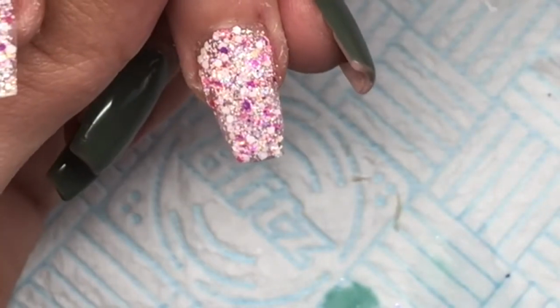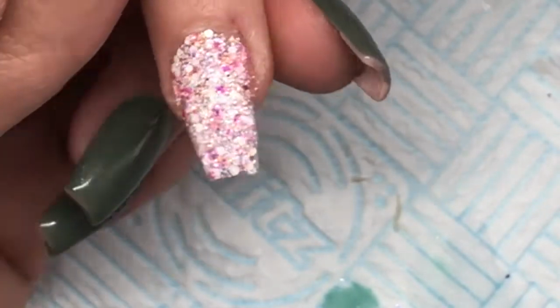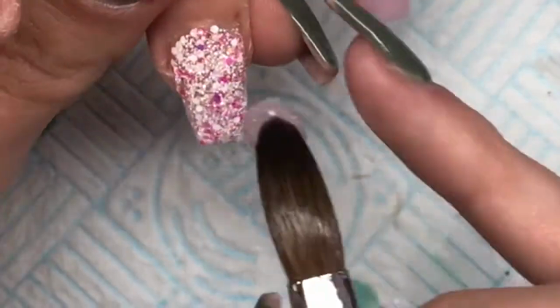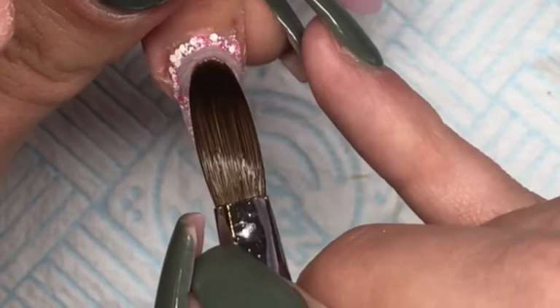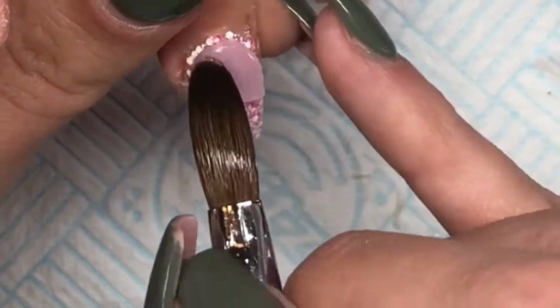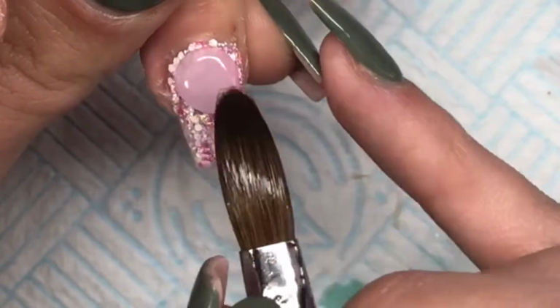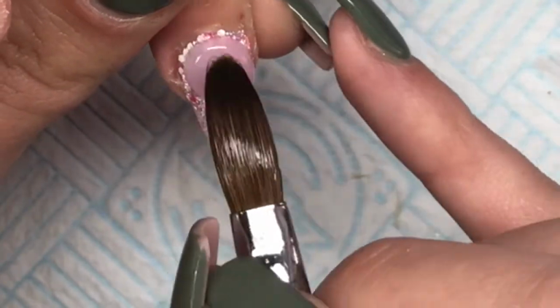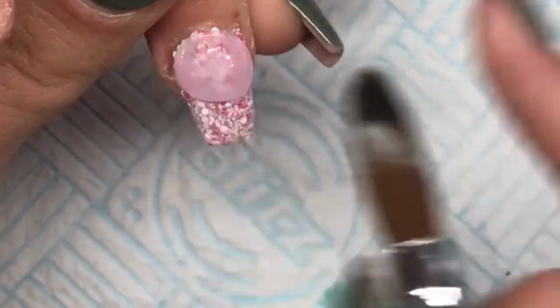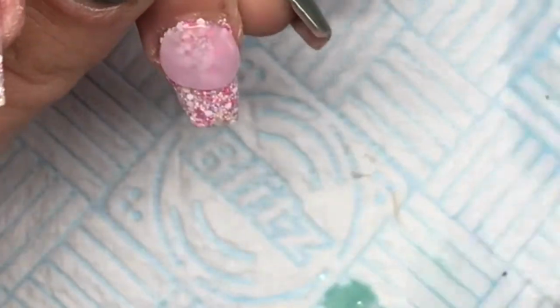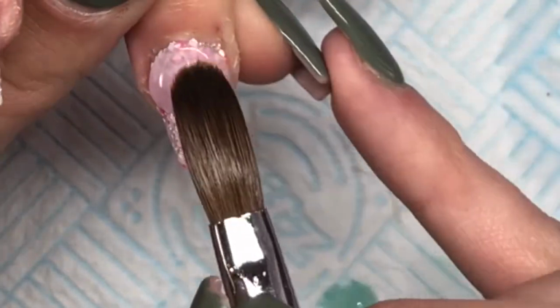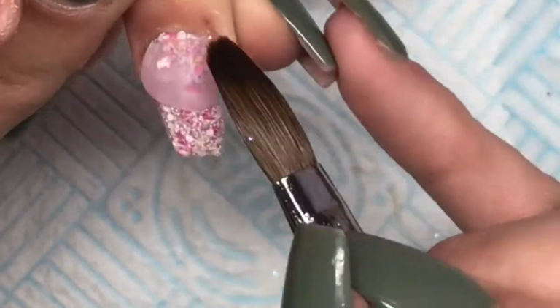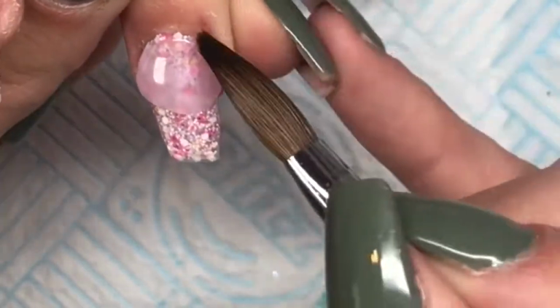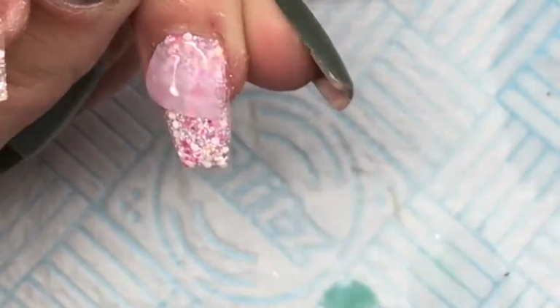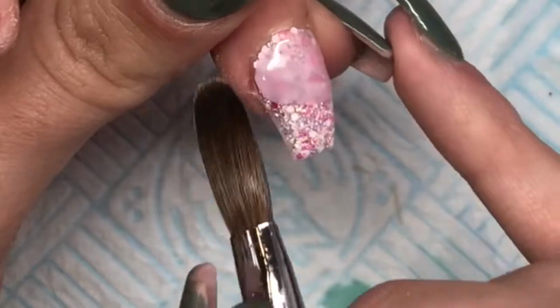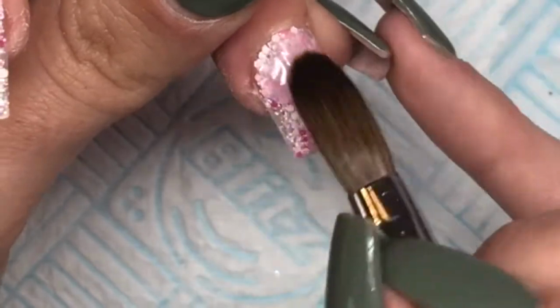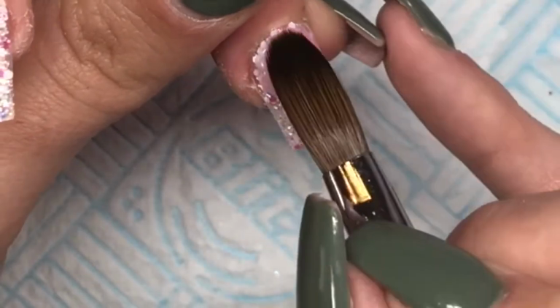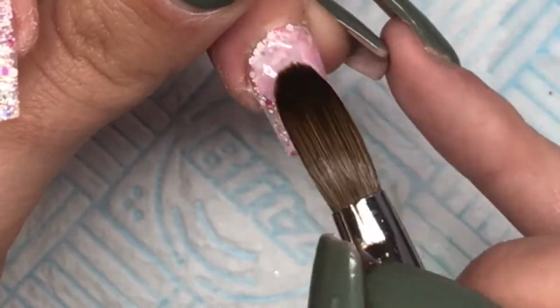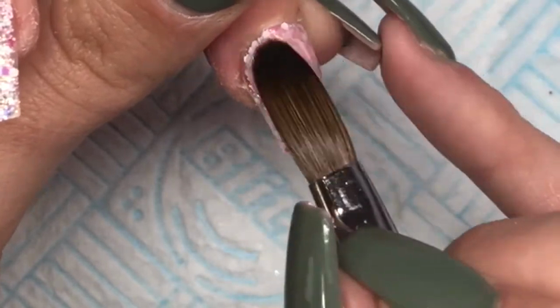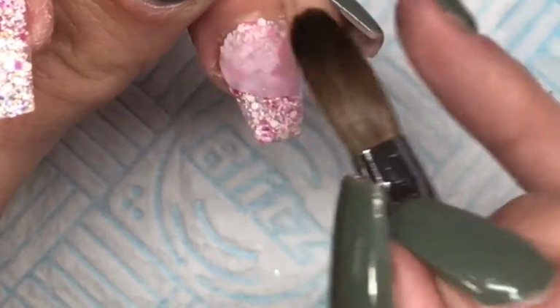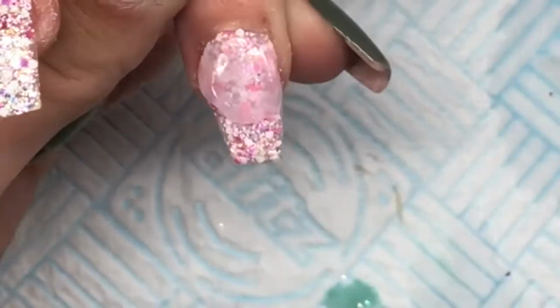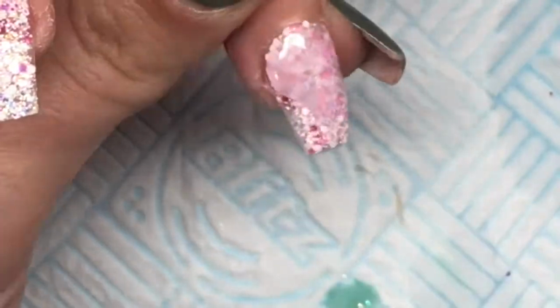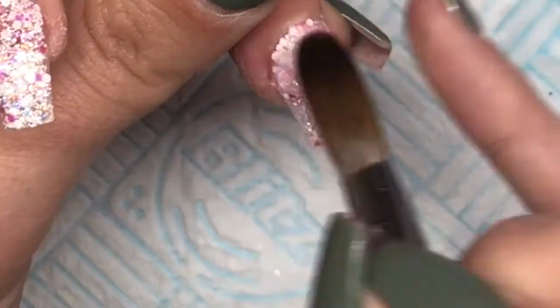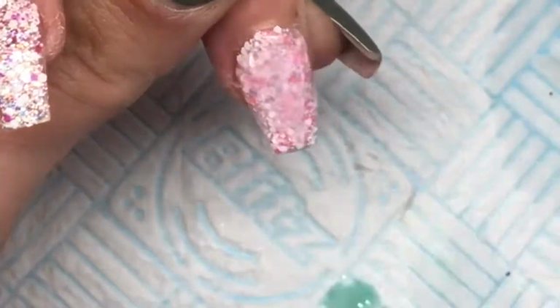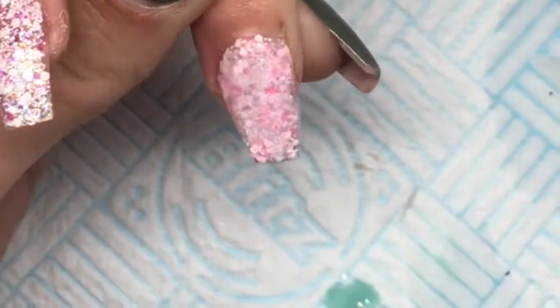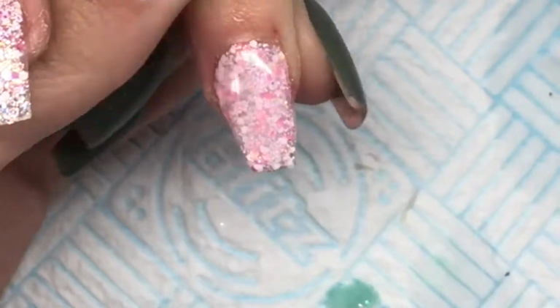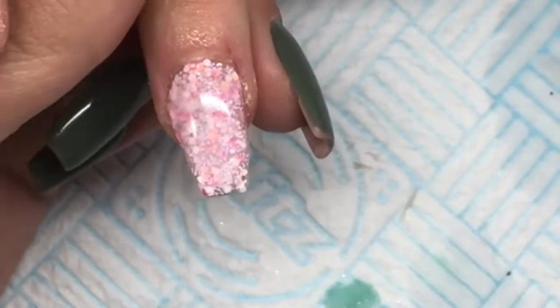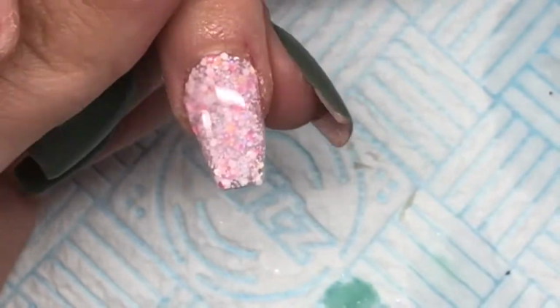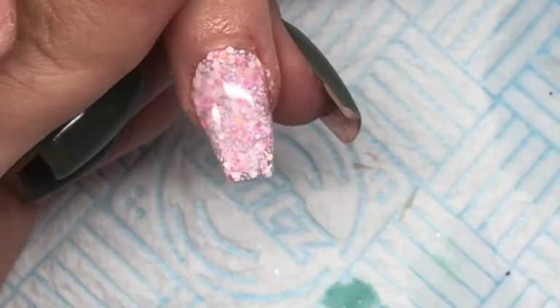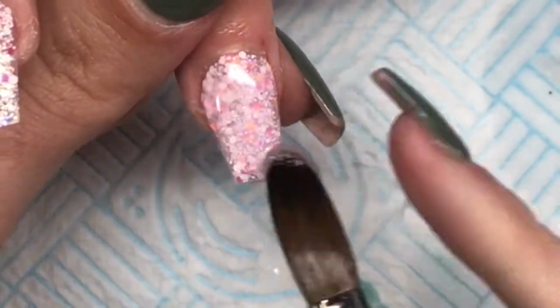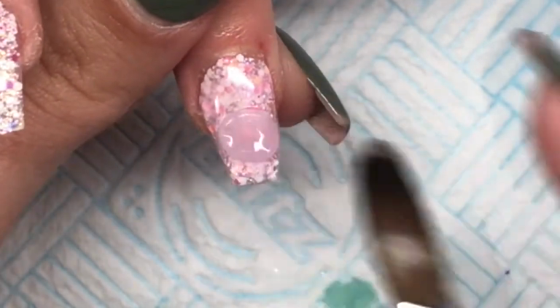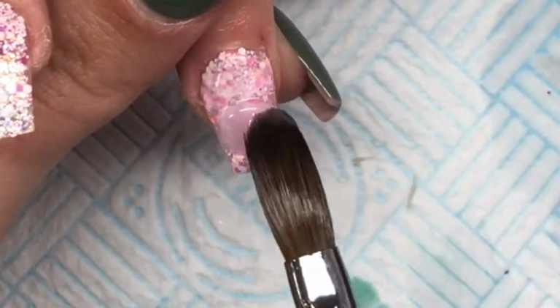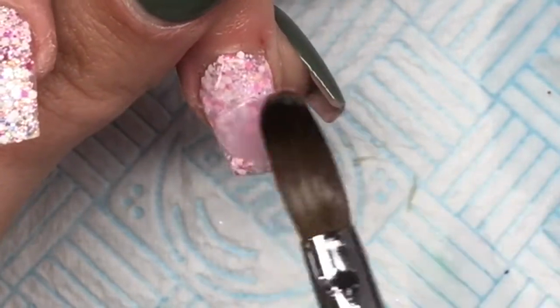On these nails I'm going in with CJP Negligee again to encapsulate them. I would usually use clear but I've run out. You can't actually tell much difference once it's top coated — you can still see the glitter.